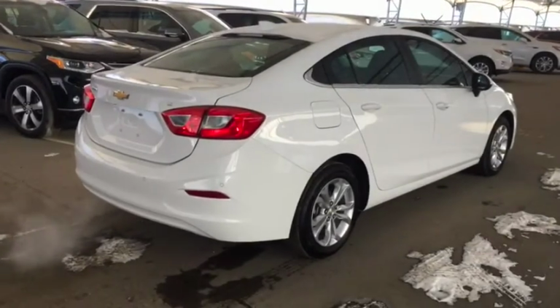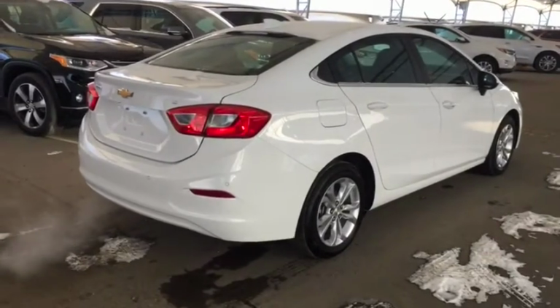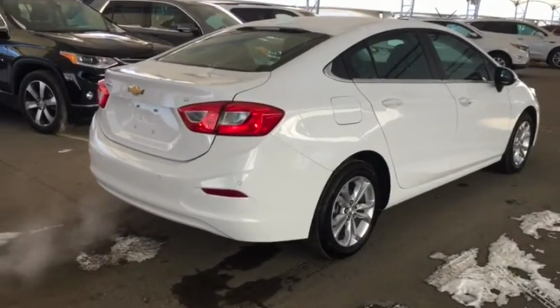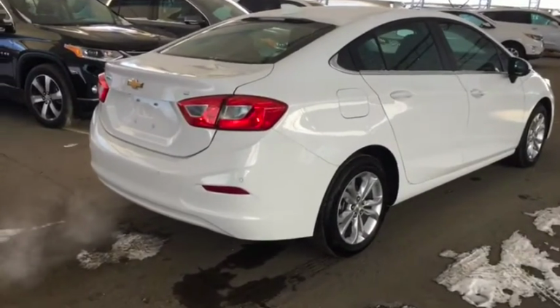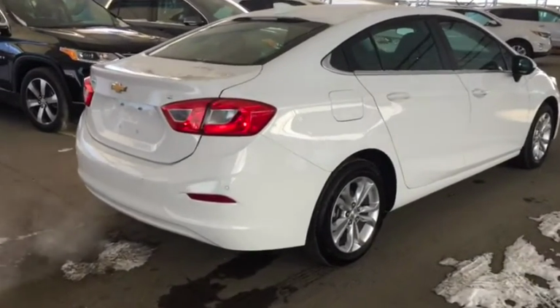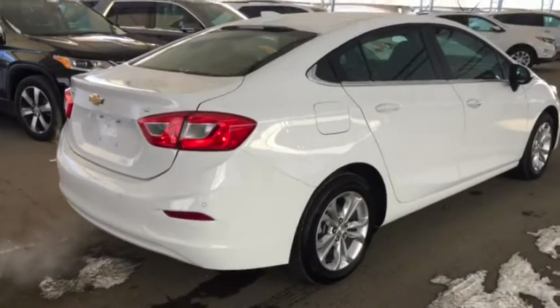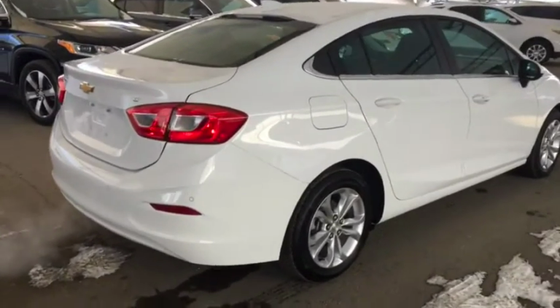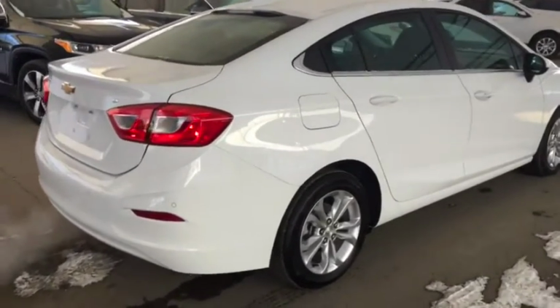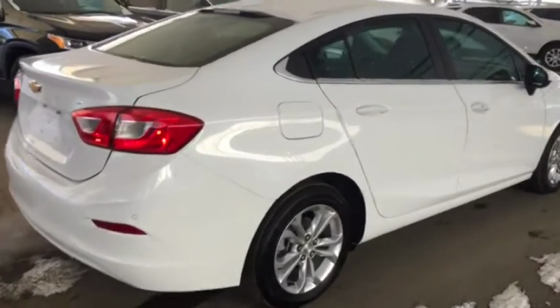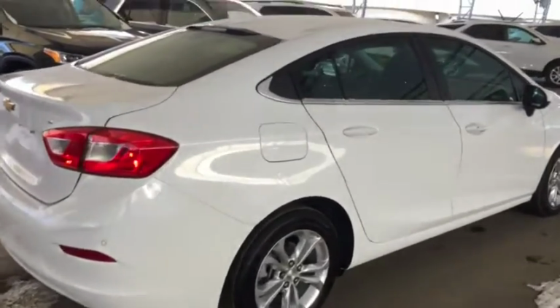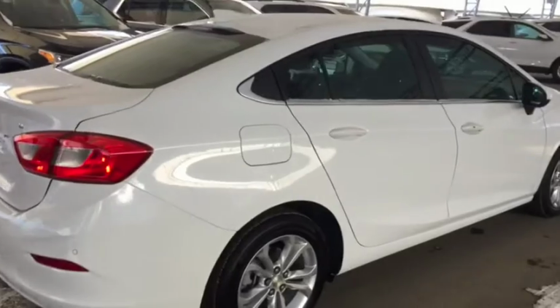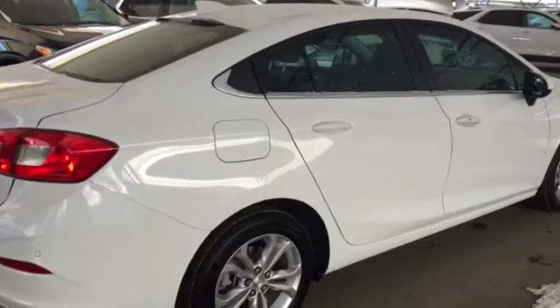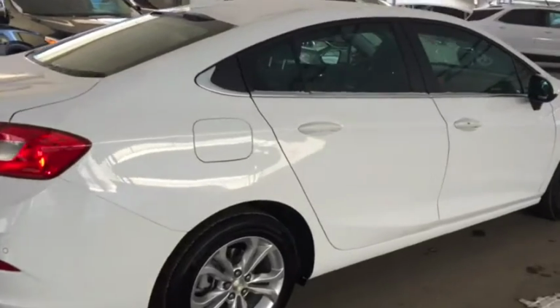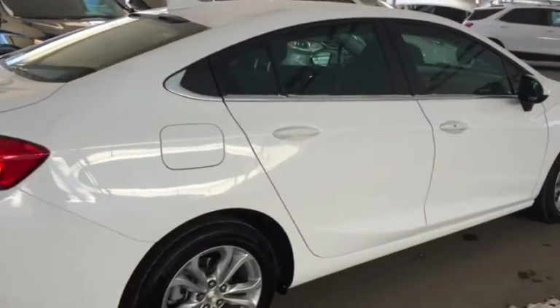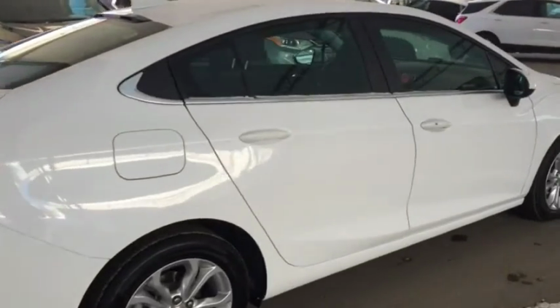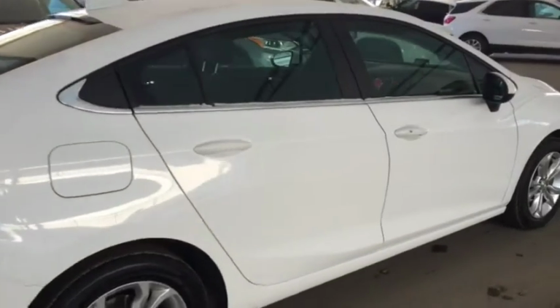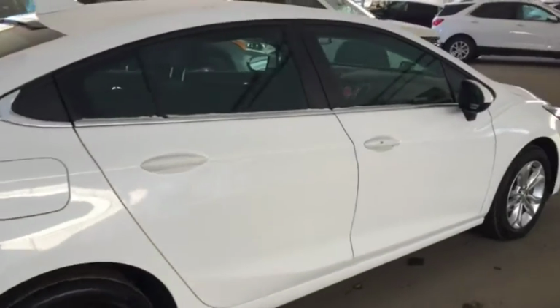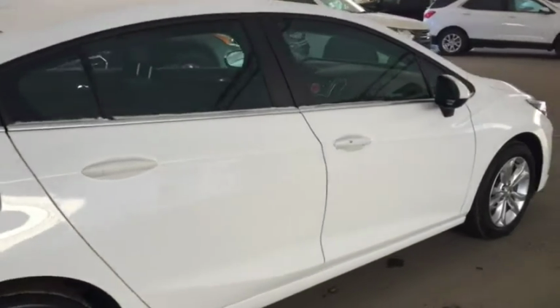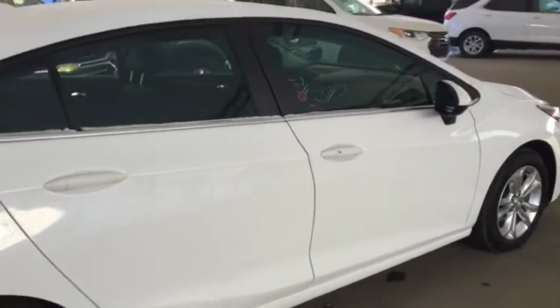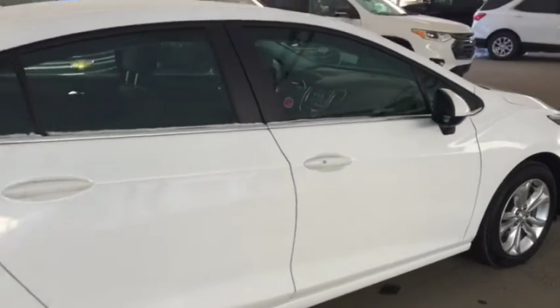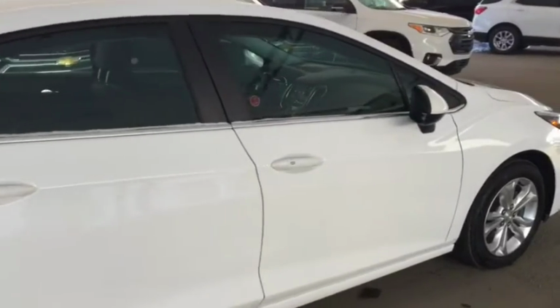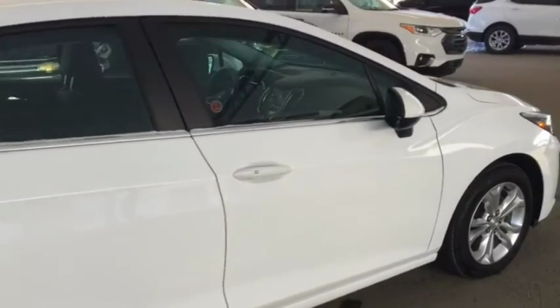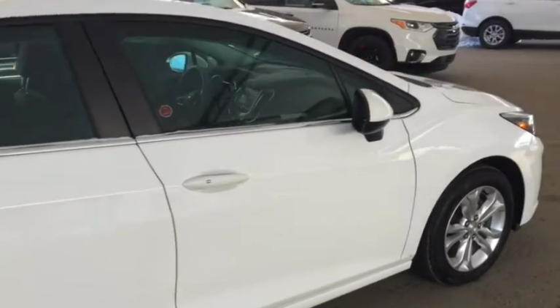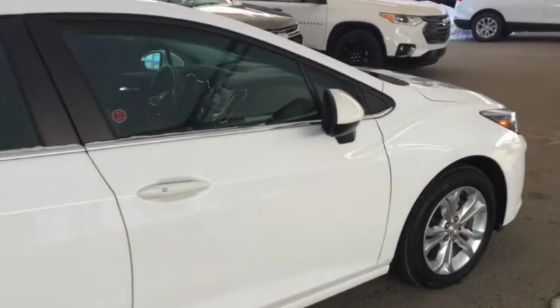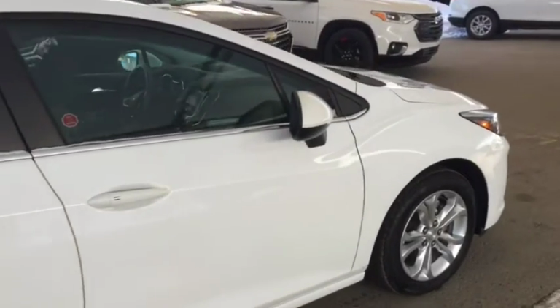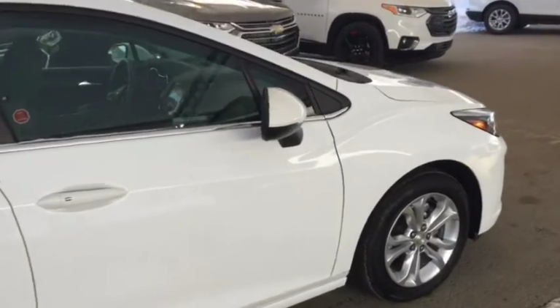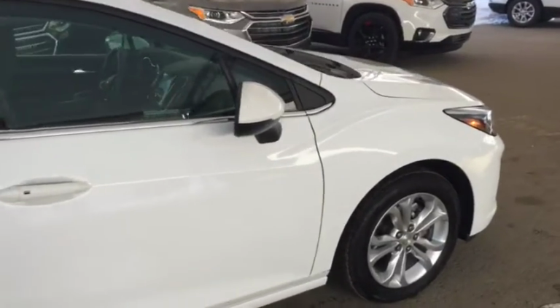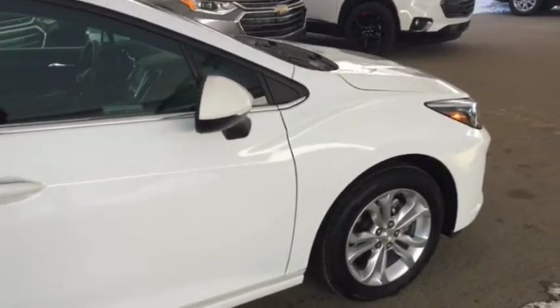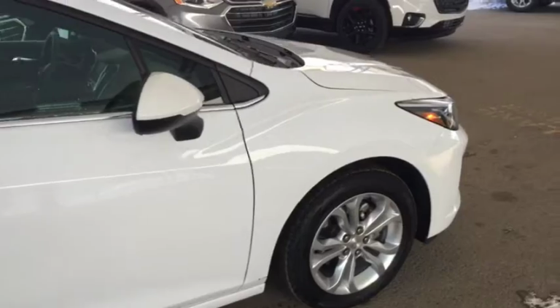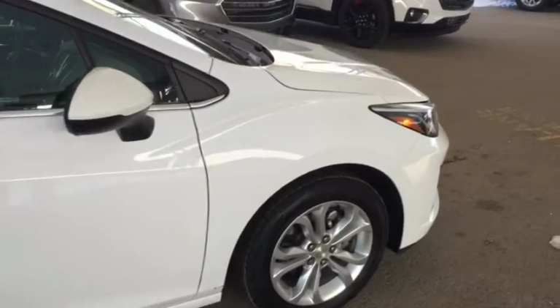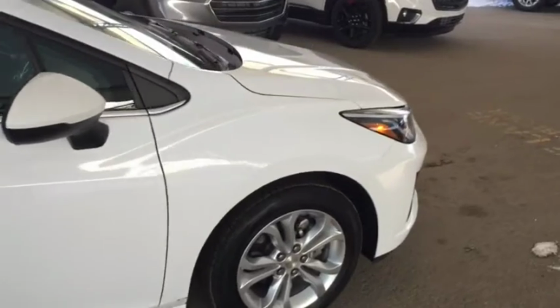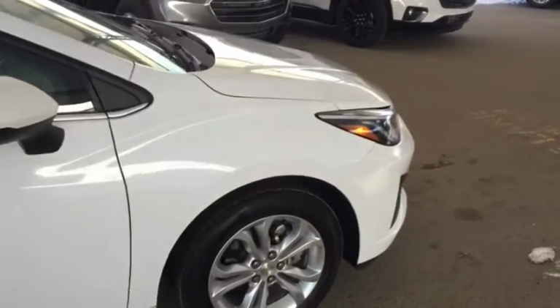So don't miss out on your new pre-owned Cruze. Hurry into Davis Chevrolet and book a test drive with one of our product specialists today.